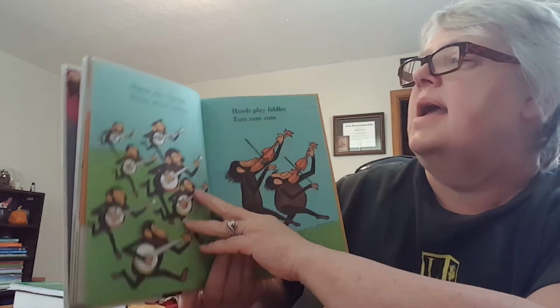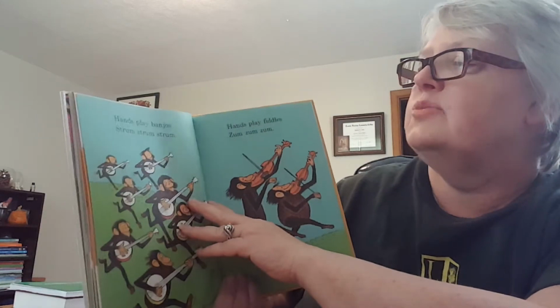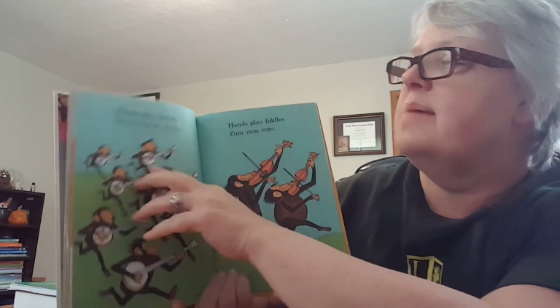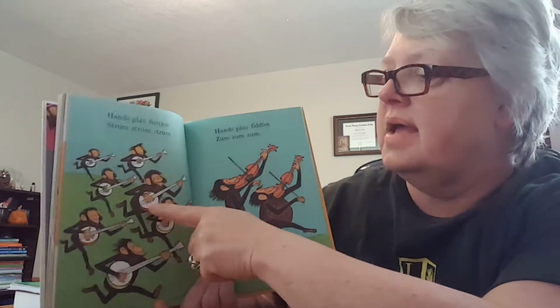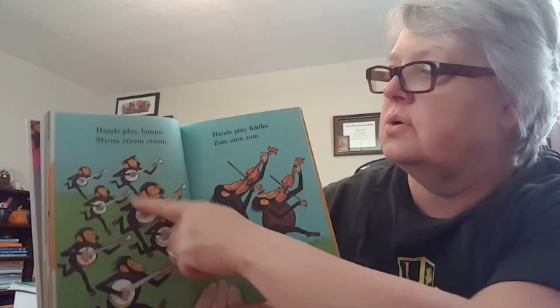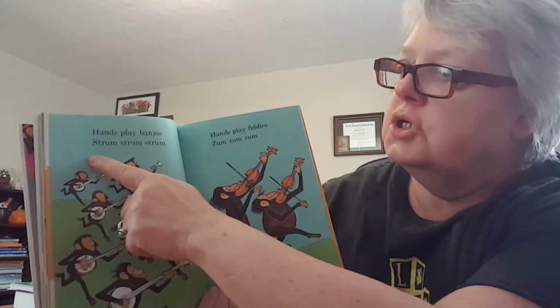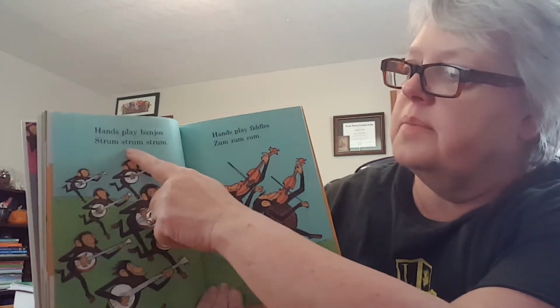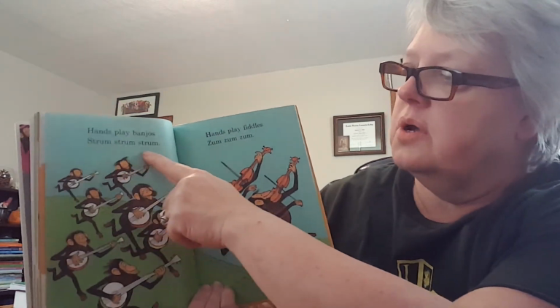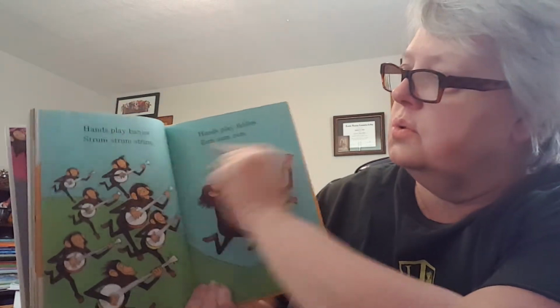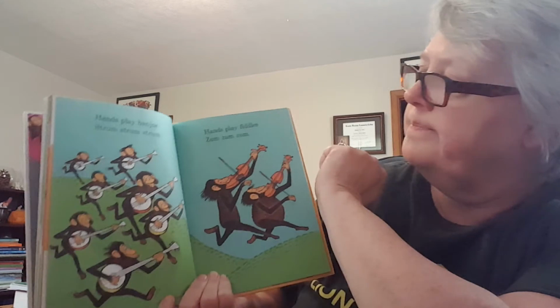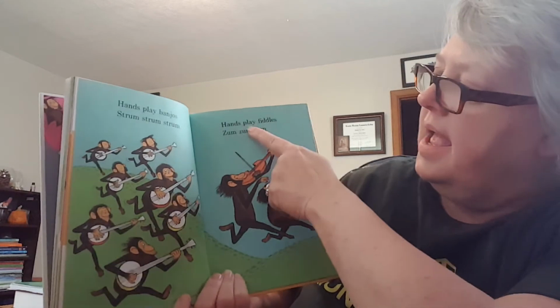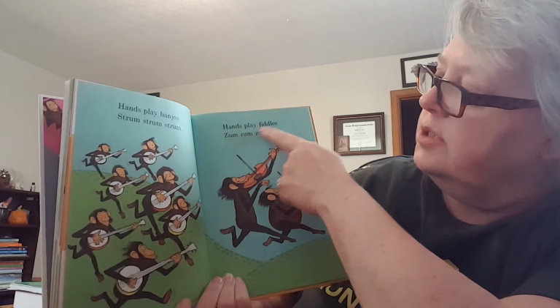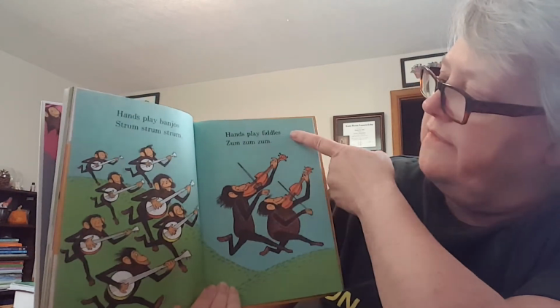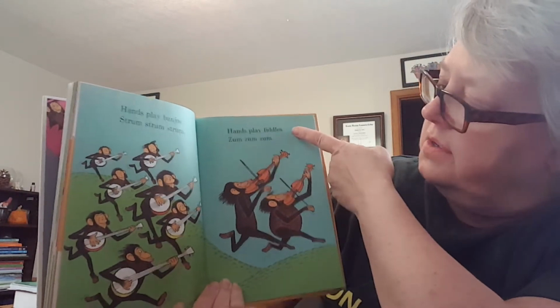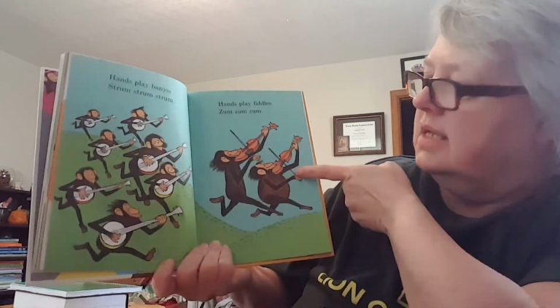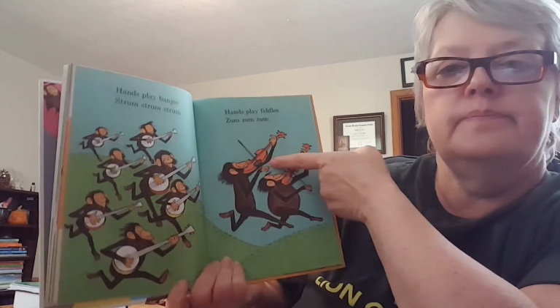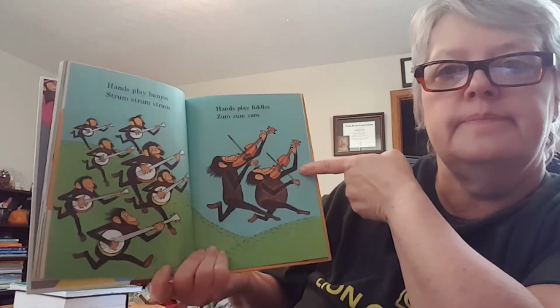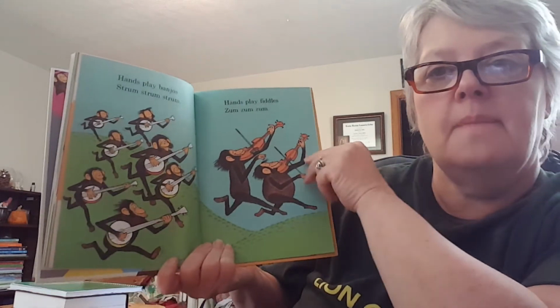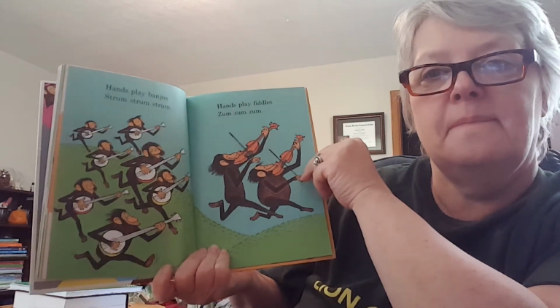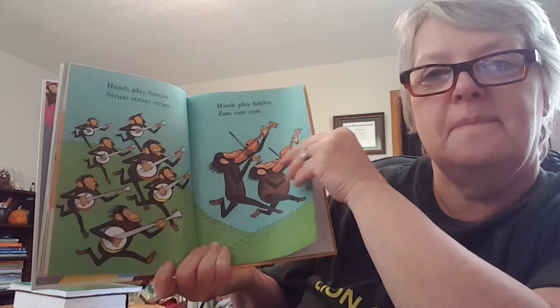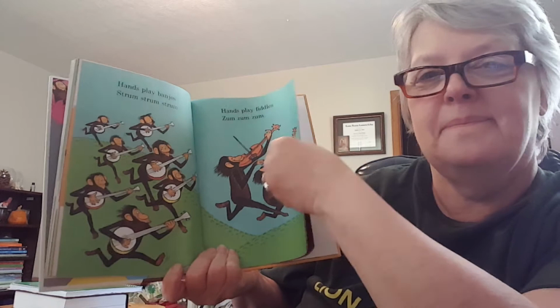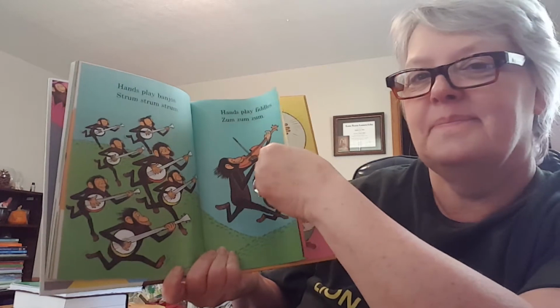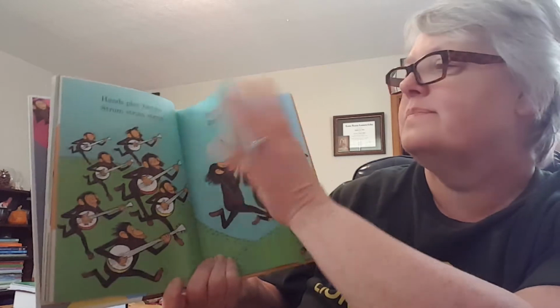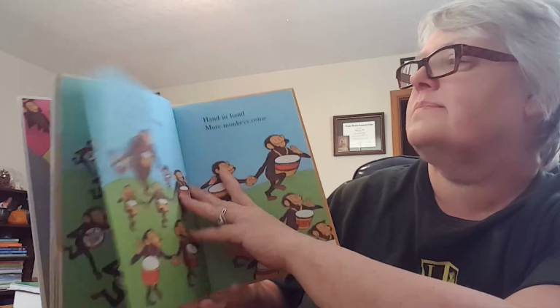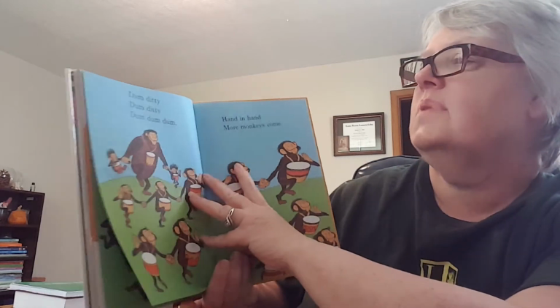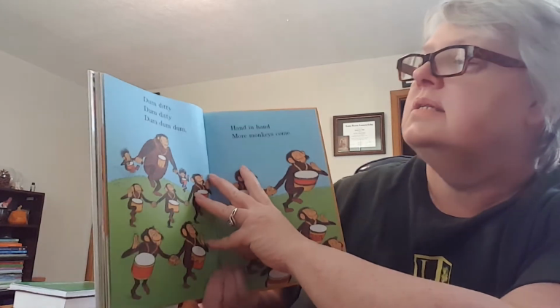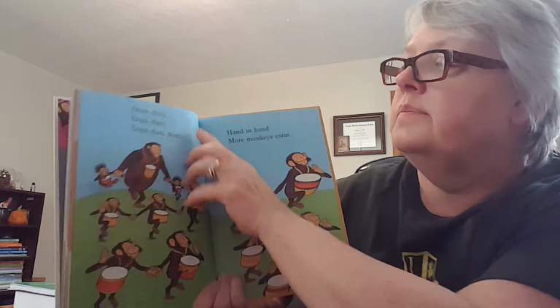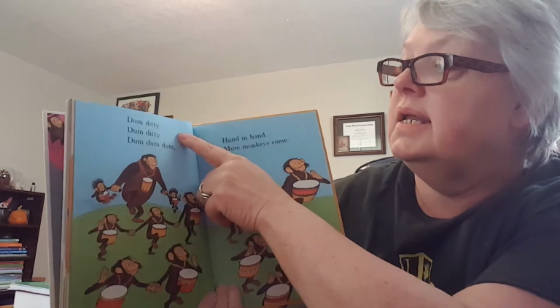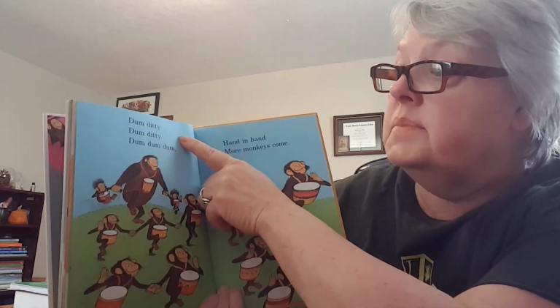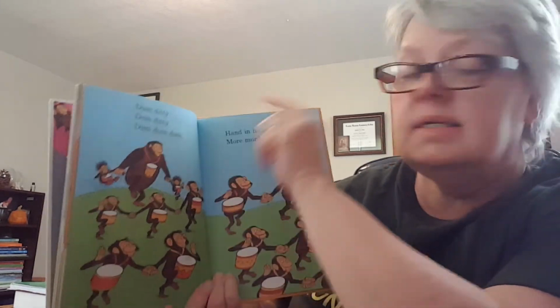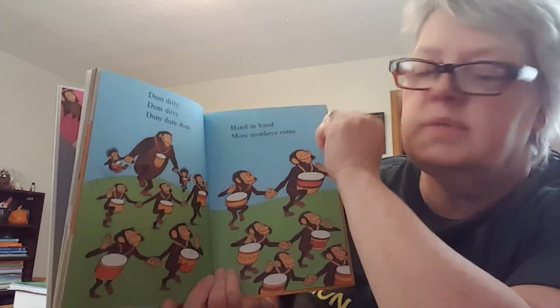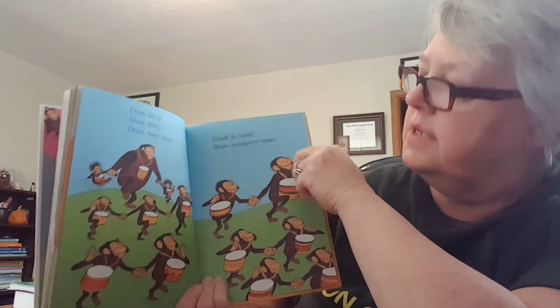Hands play banjos. Strum, strum, strum. Hands play fiddles. Zum, zum, zum, zum. Dumb diddy, dumb diddy. Dum, dum, dum.